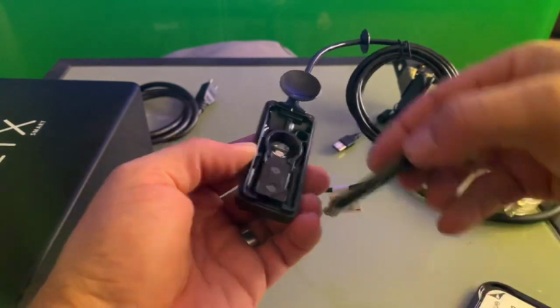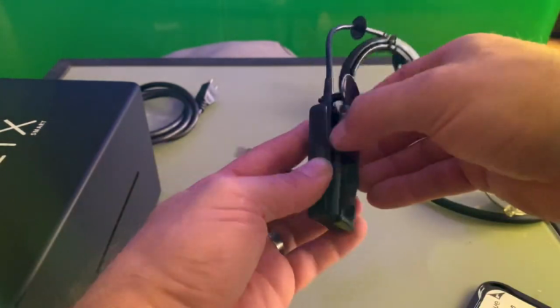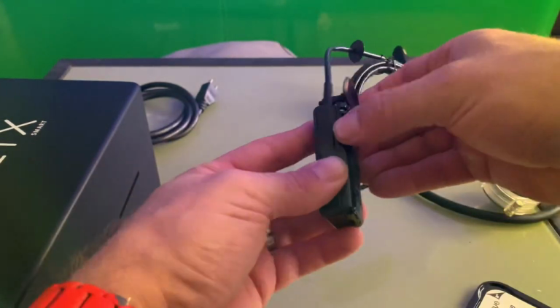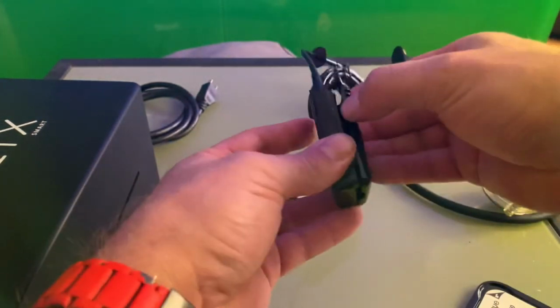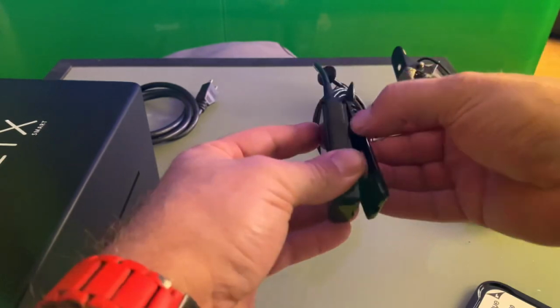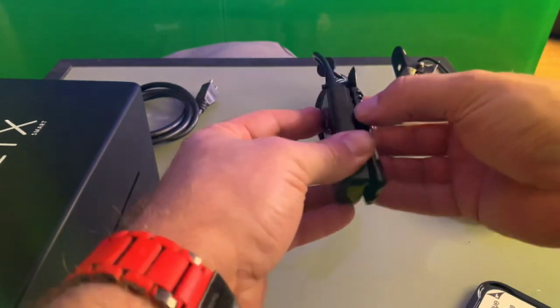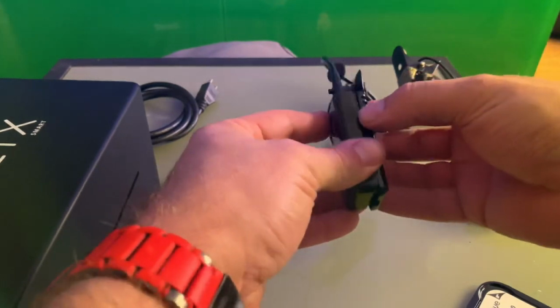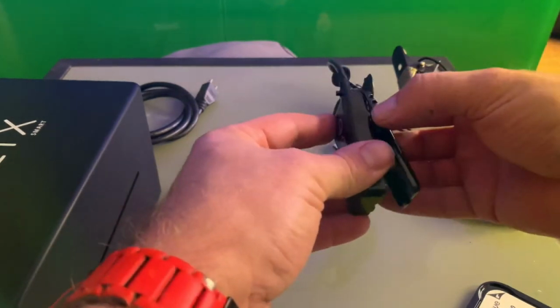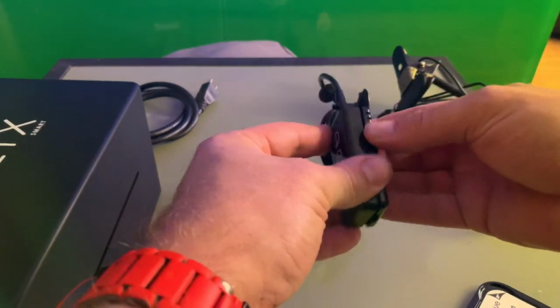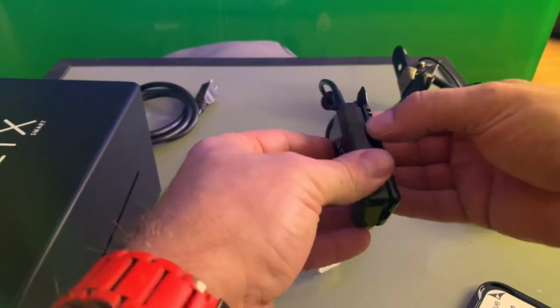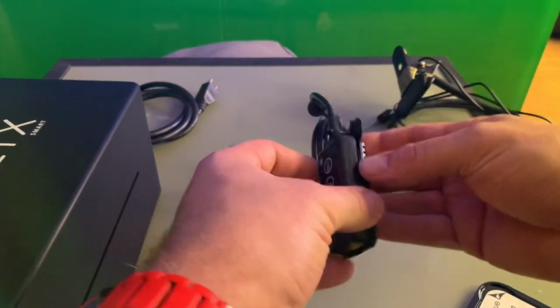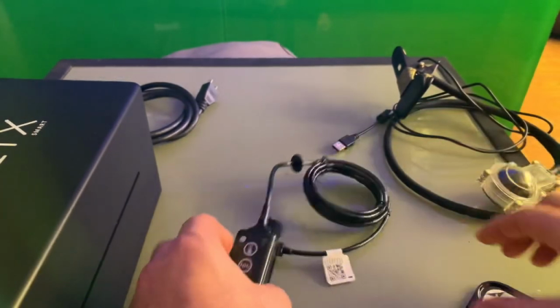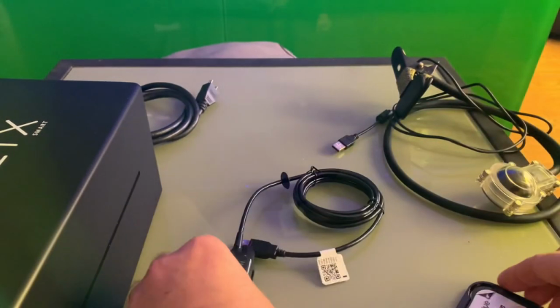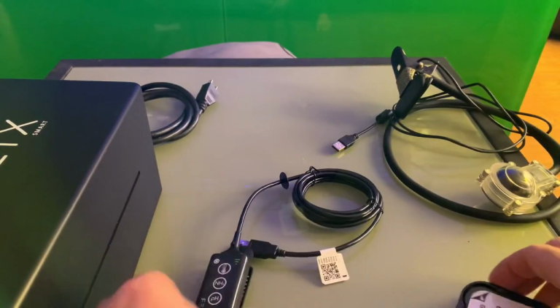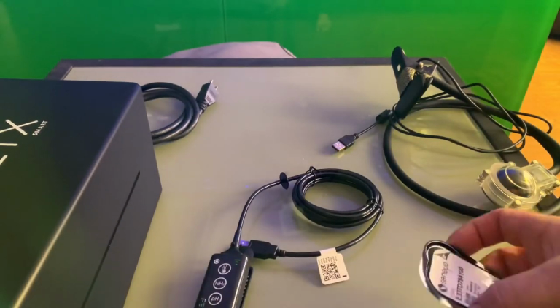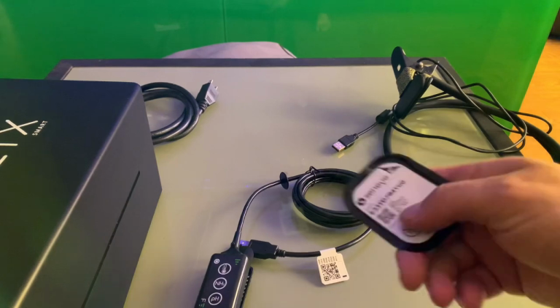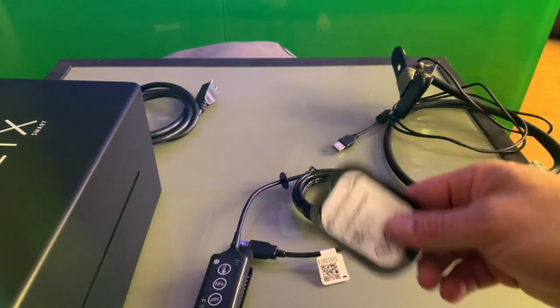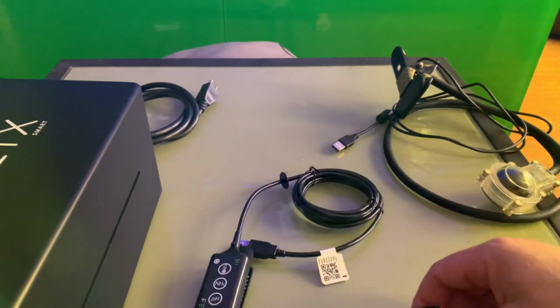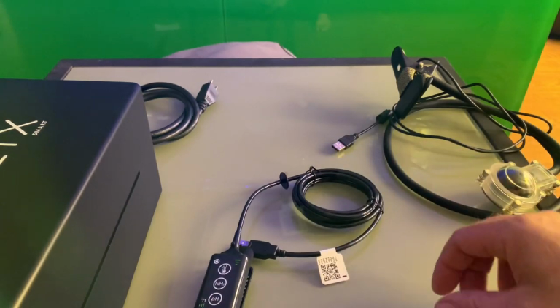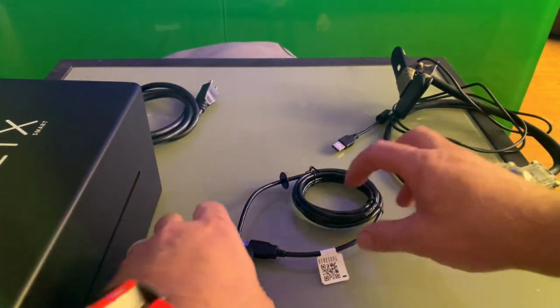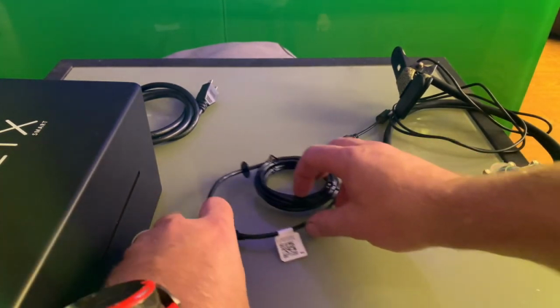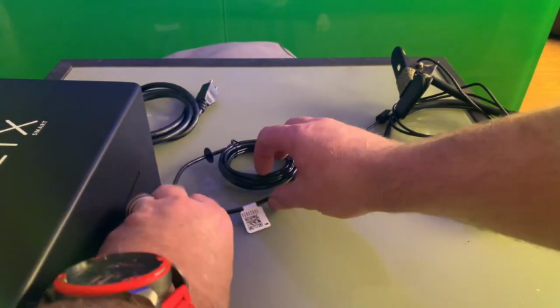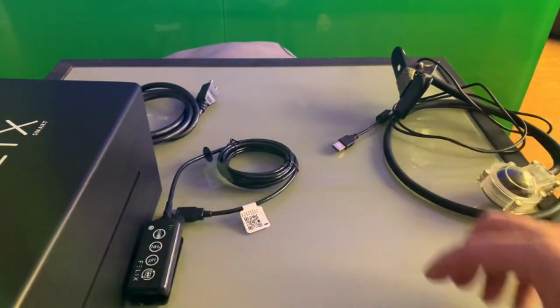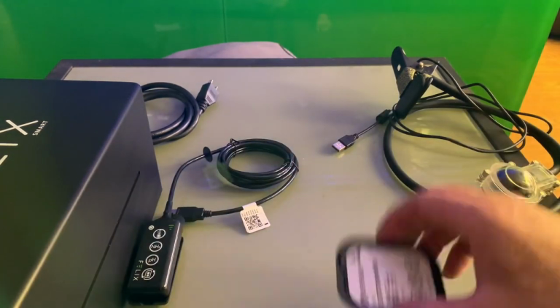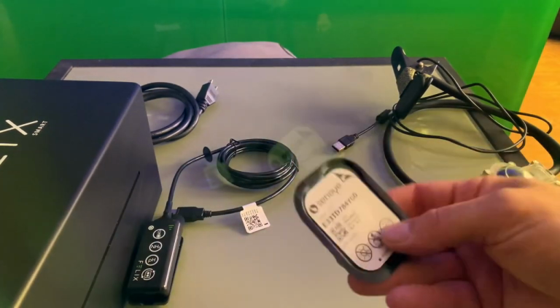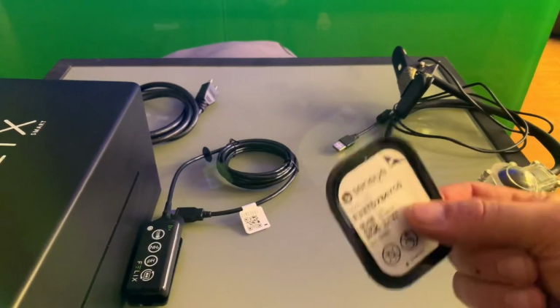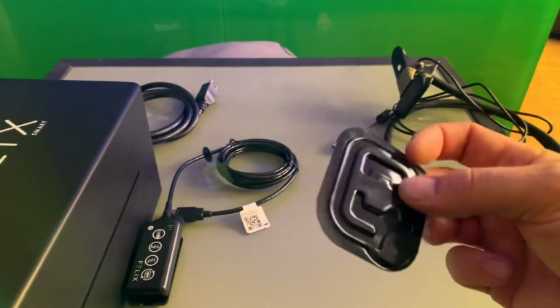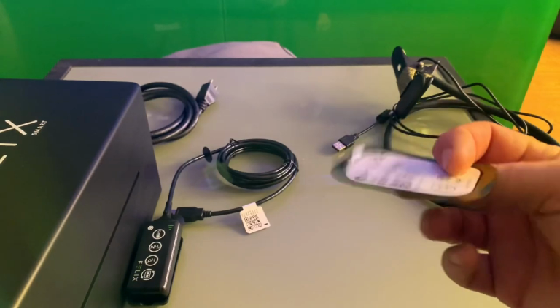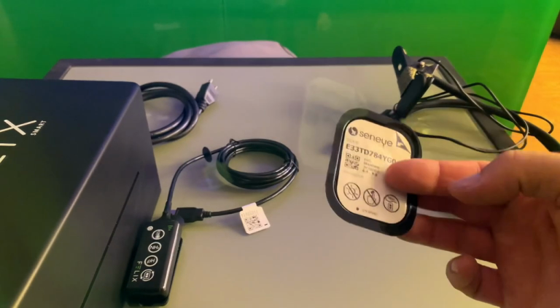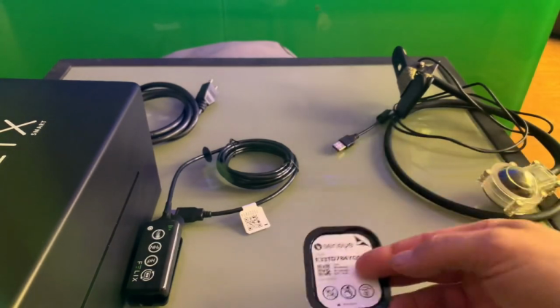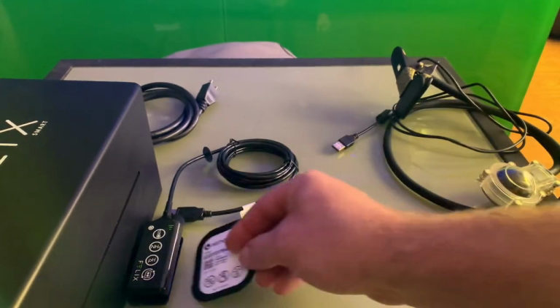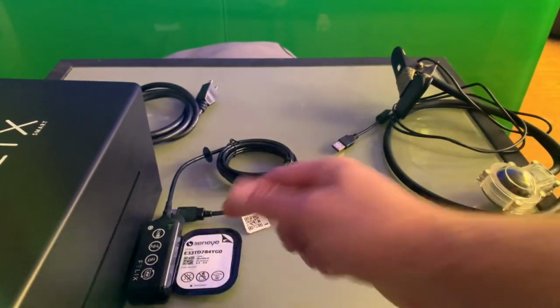It's also got a built-in power meter, so with all your lighting you'll be able to see what kind of power is hitting all your corals. Those cartridges are good for a month - pretty neat.